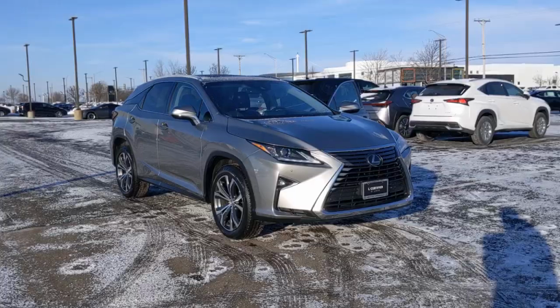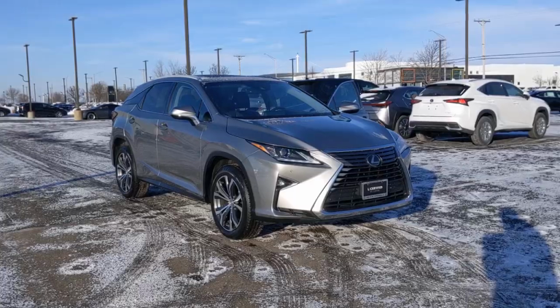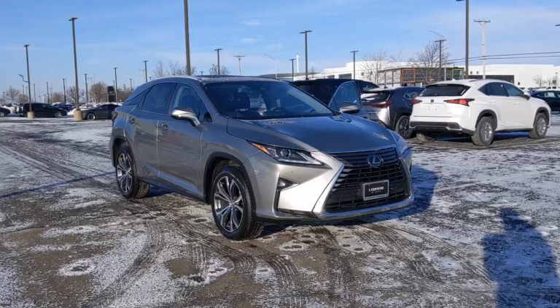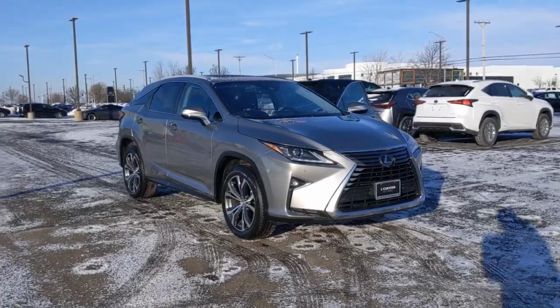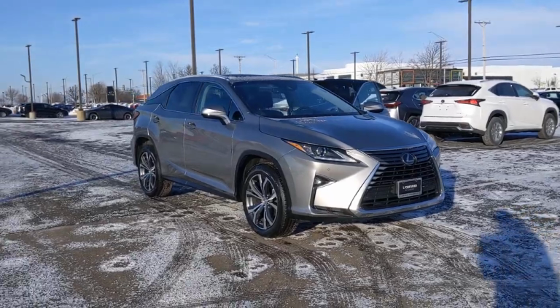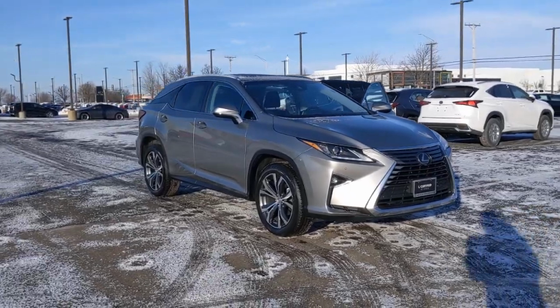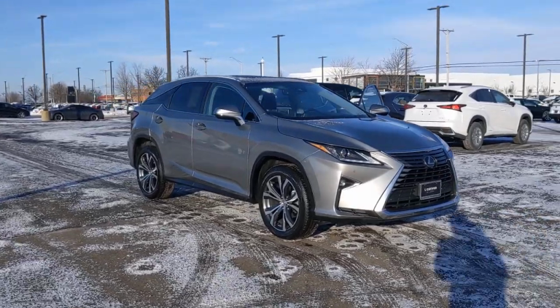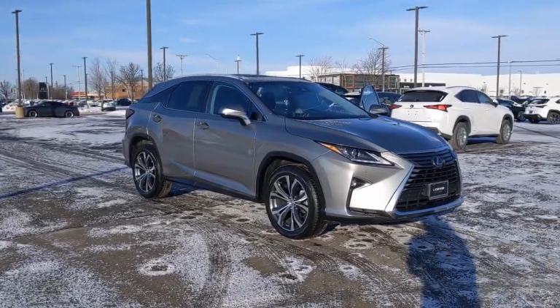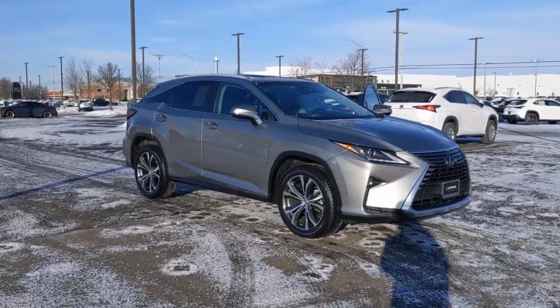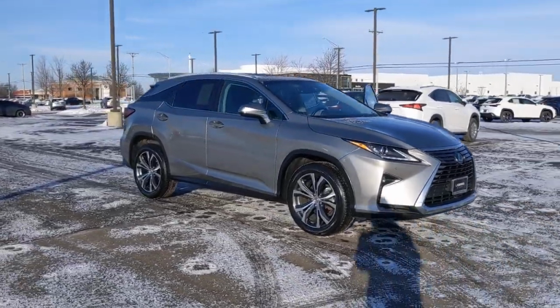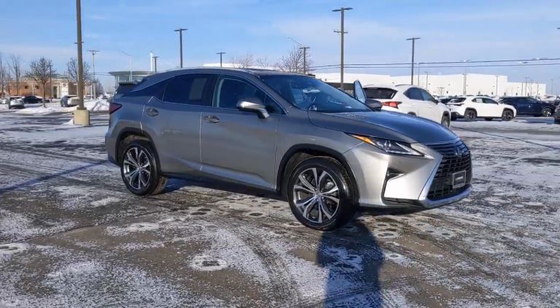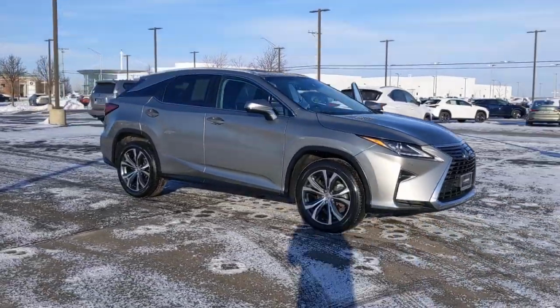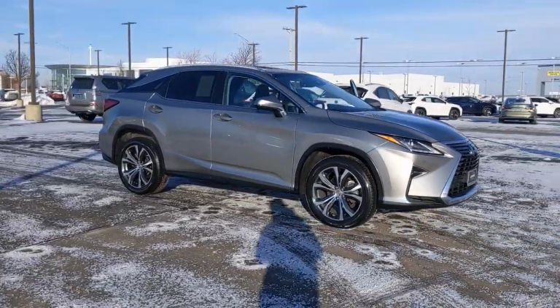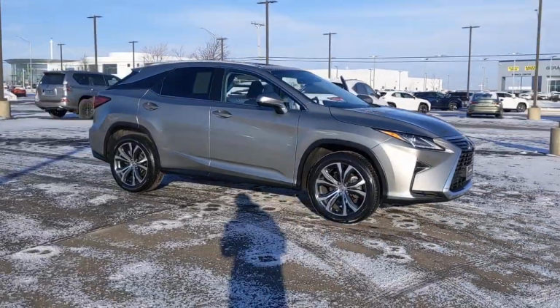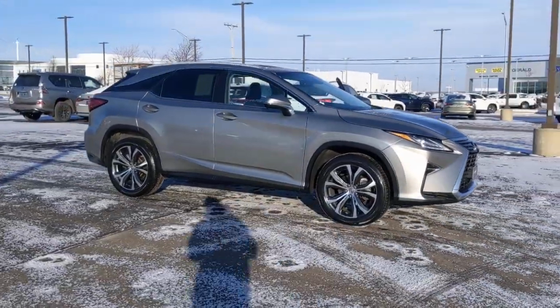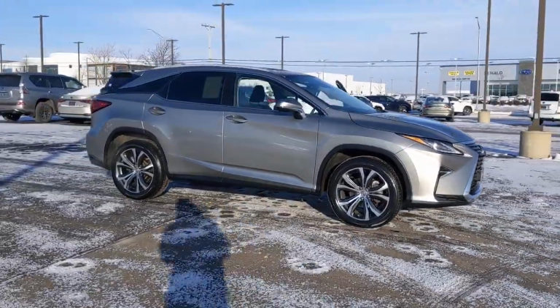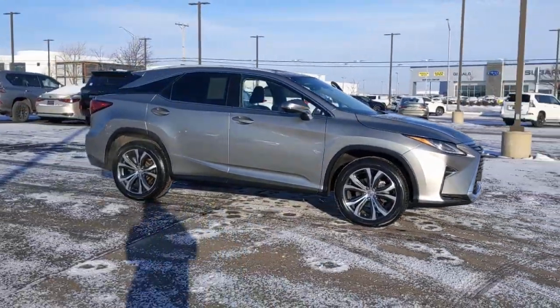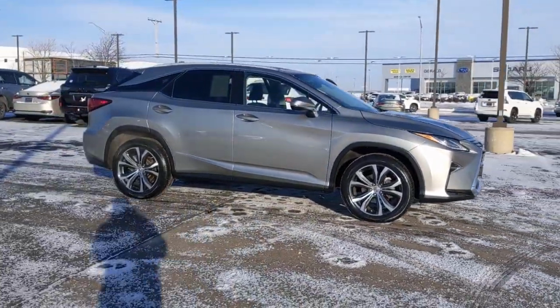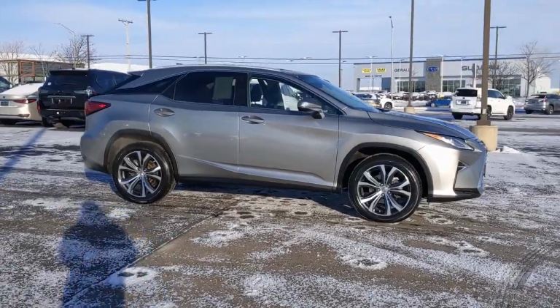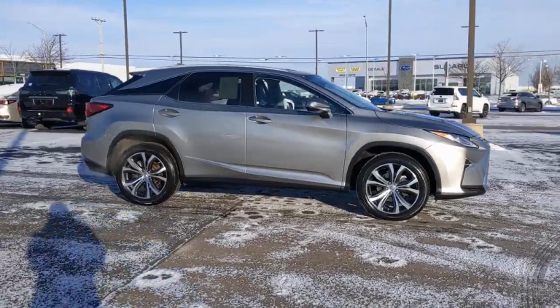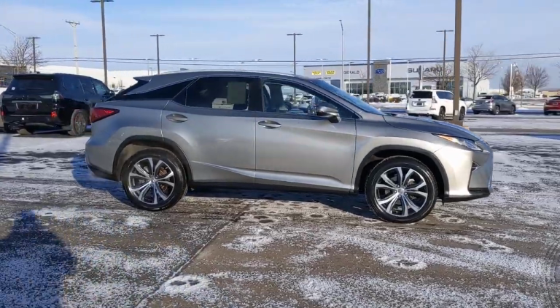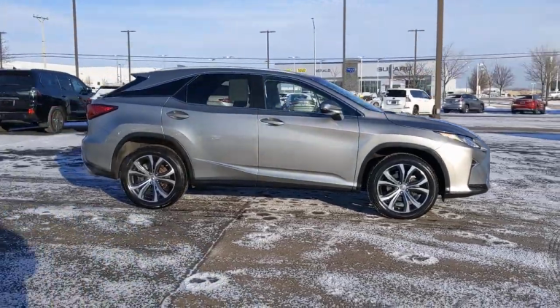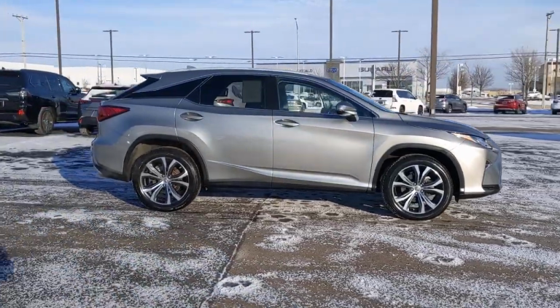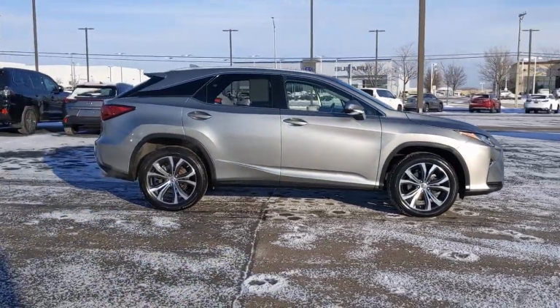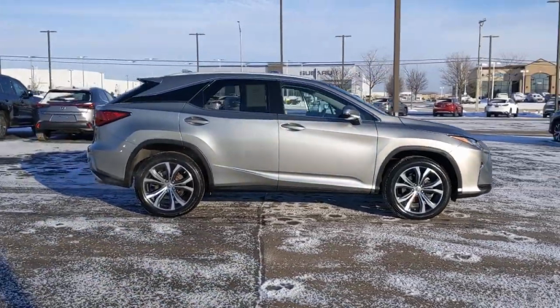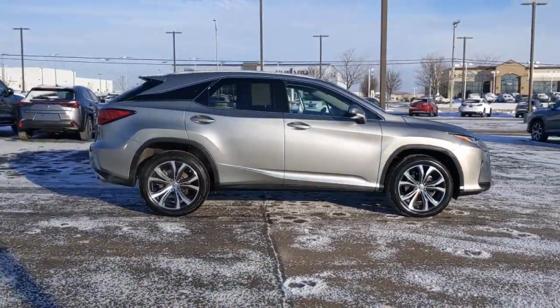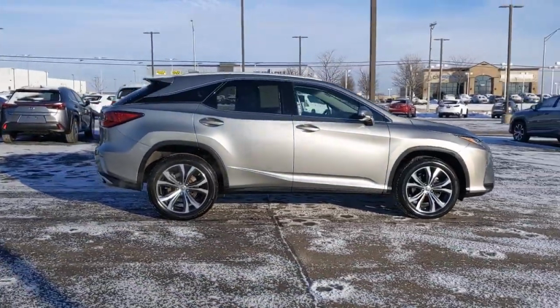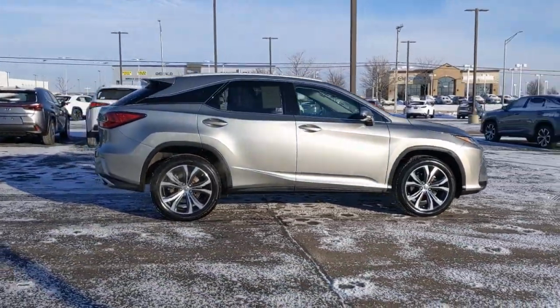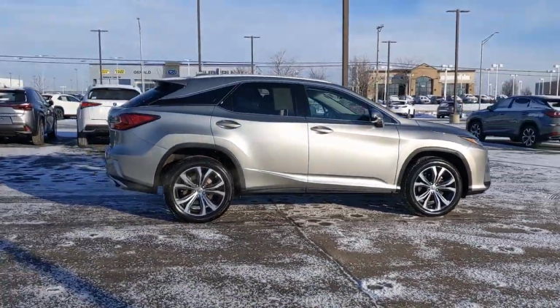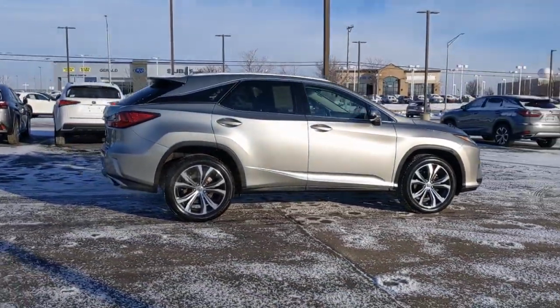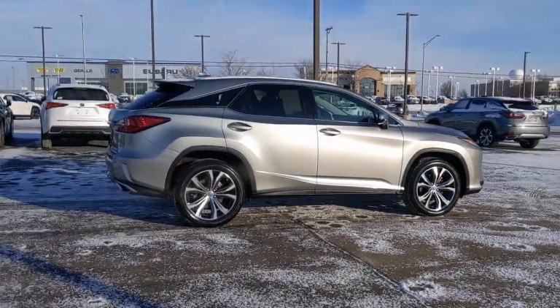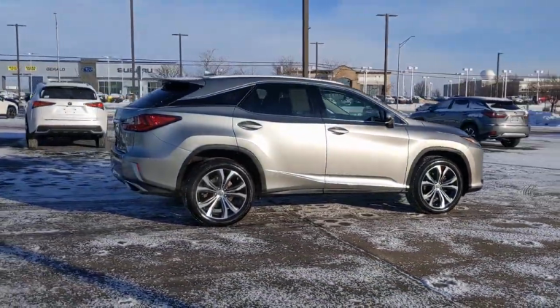Look no further than the 2017 Lexus RX. This vehicle is an outstanding buy with fewer than 30,000 miles on the odometer.